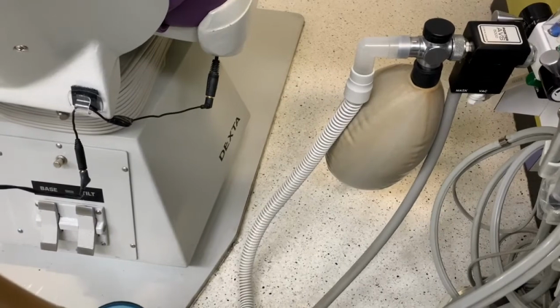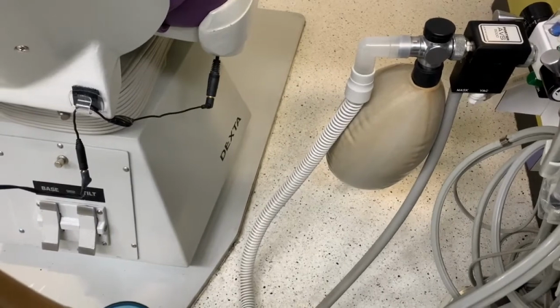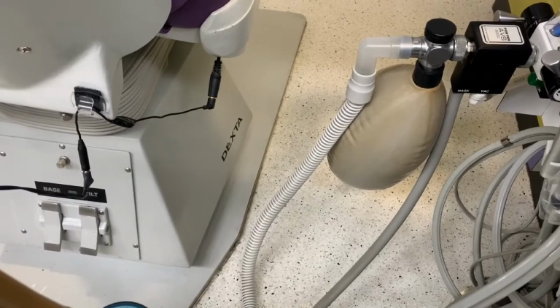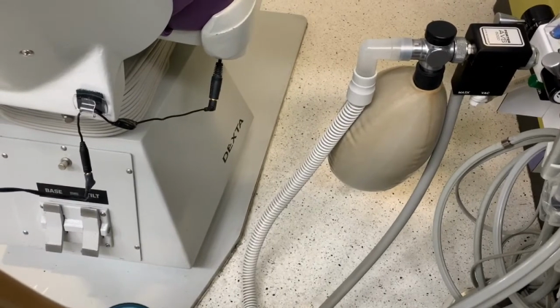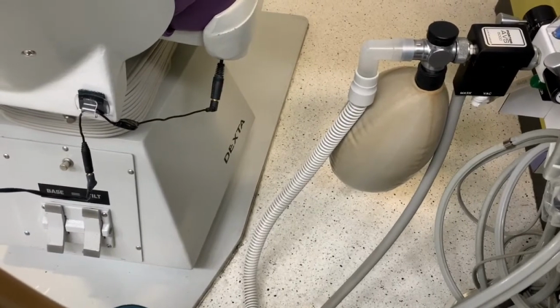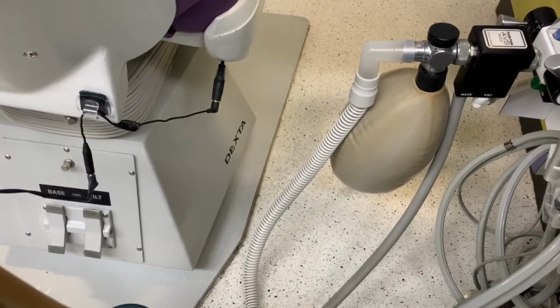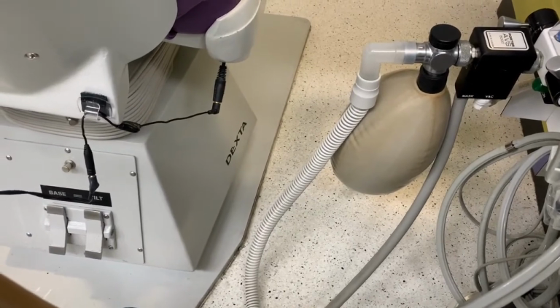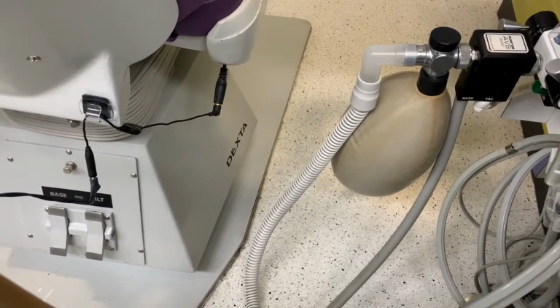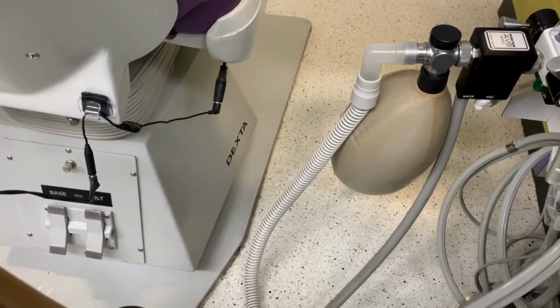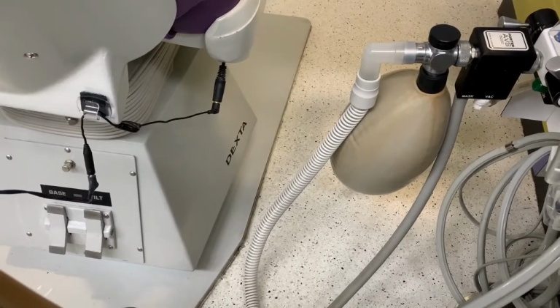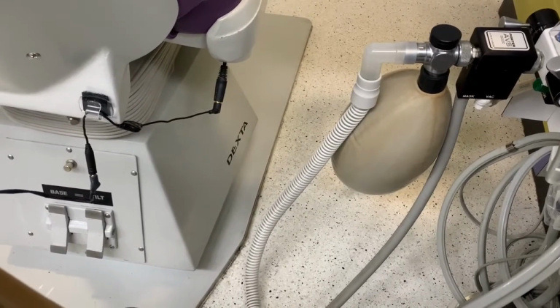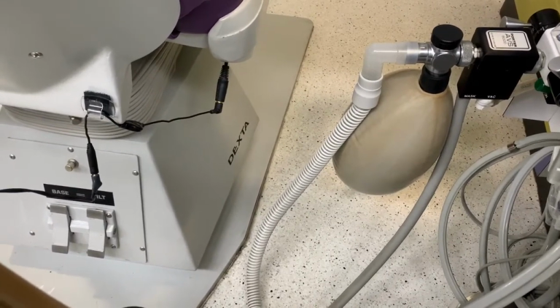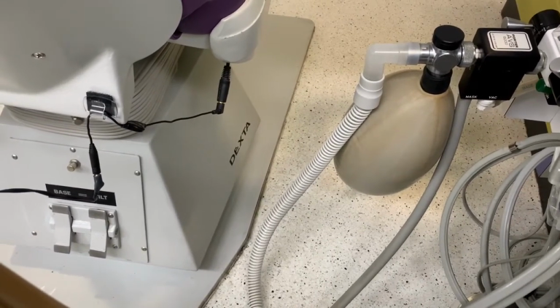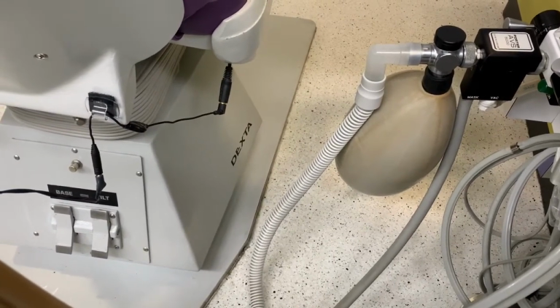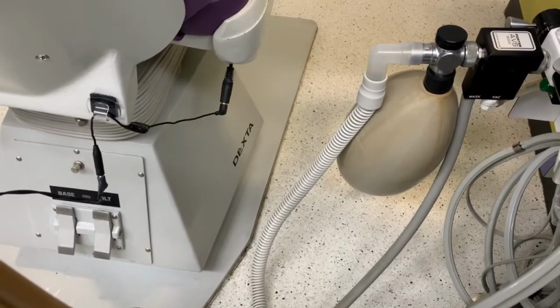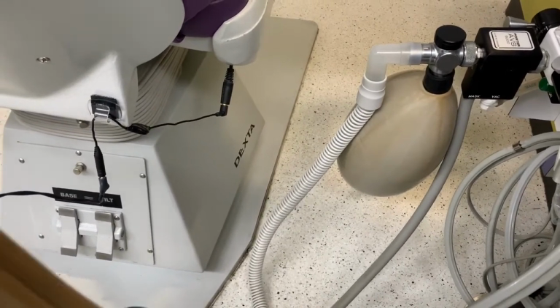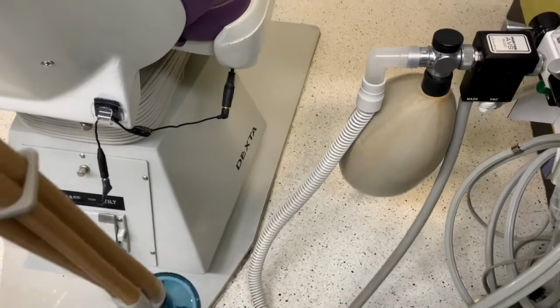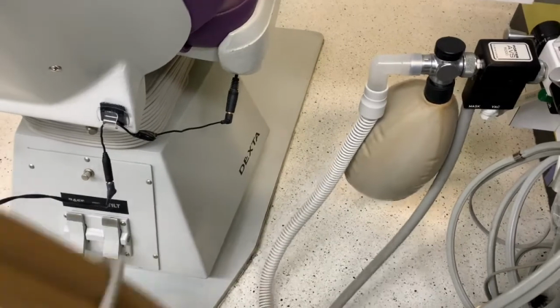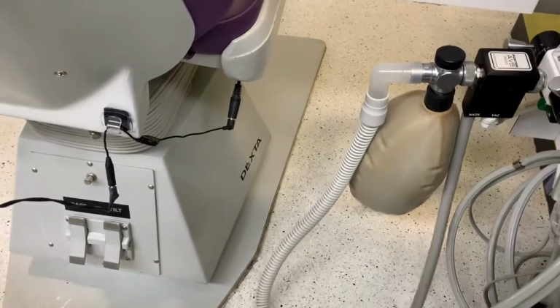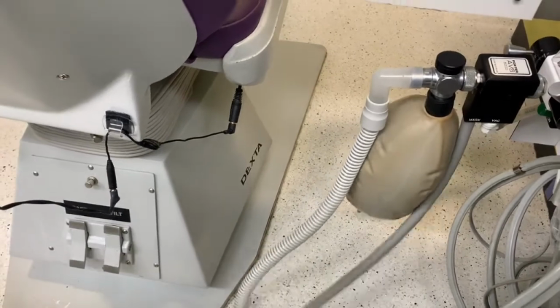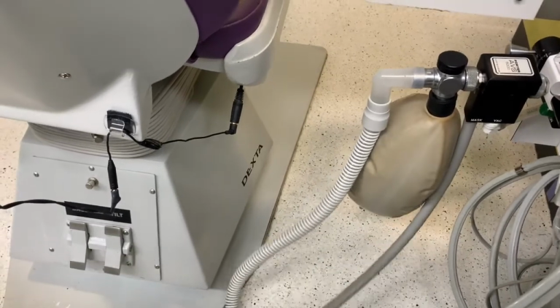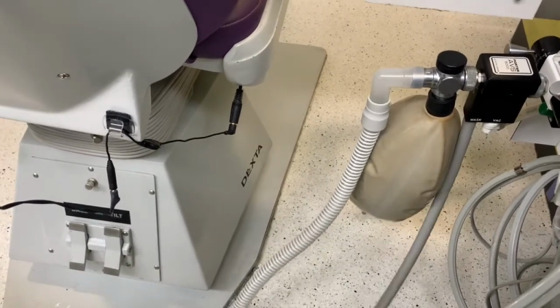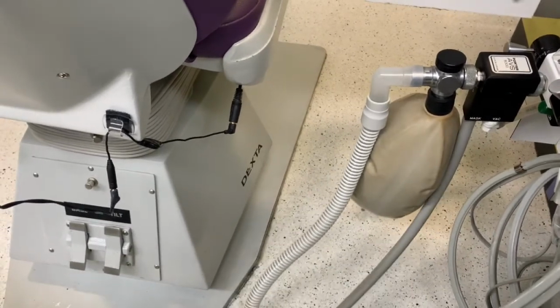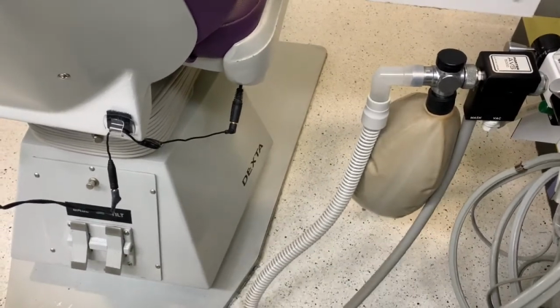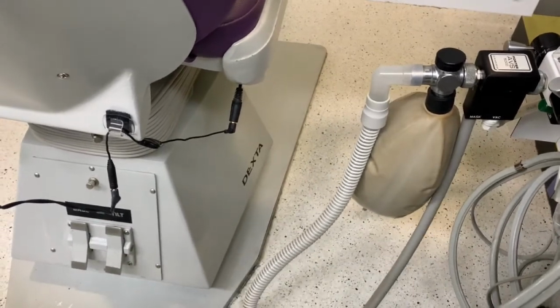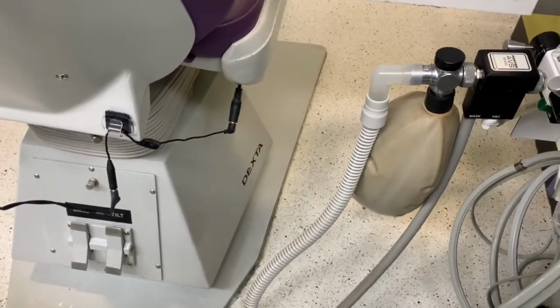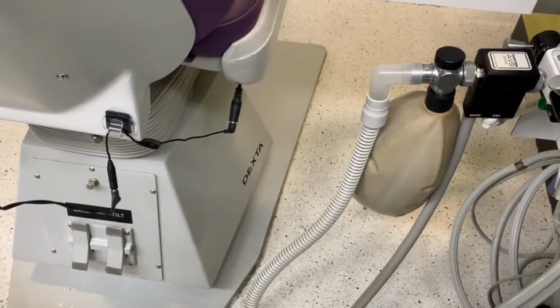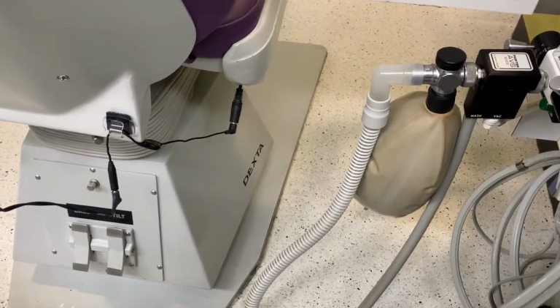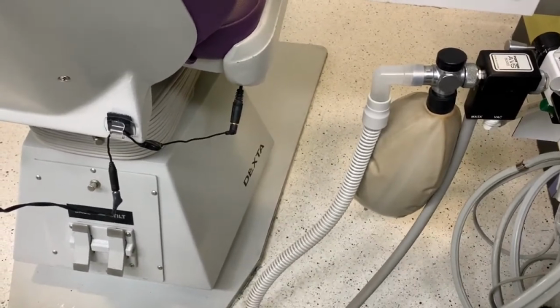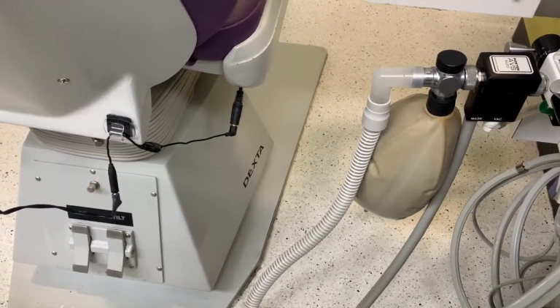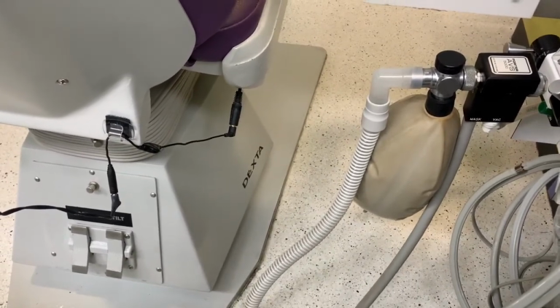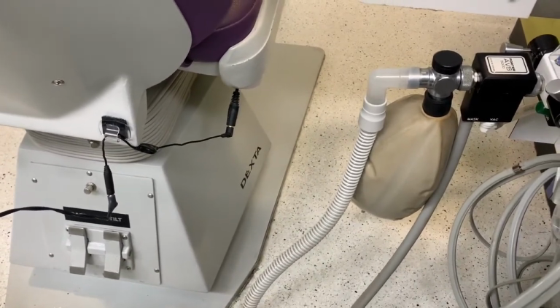You can see that there is positive pressure coming out. And once I release it, it flows.